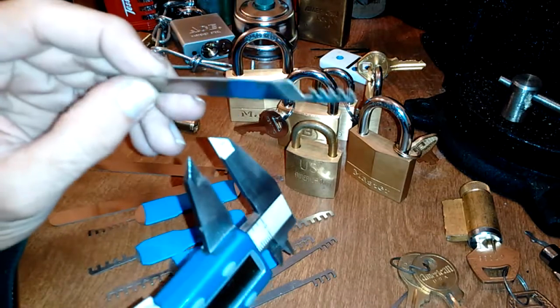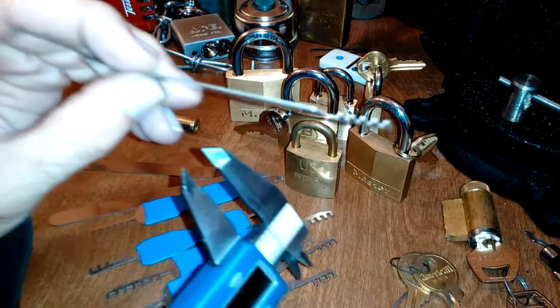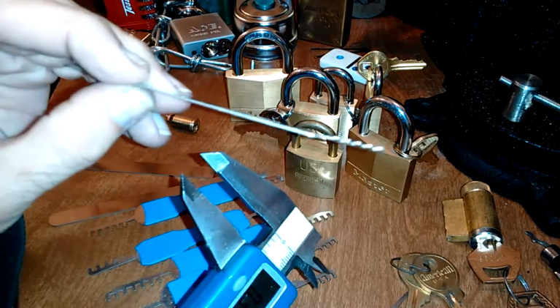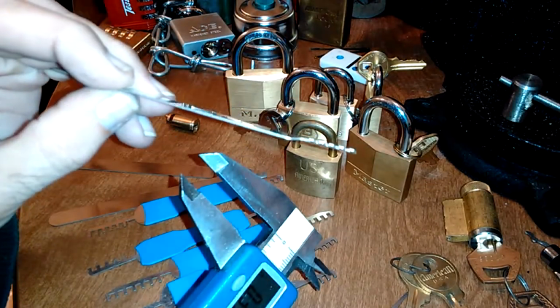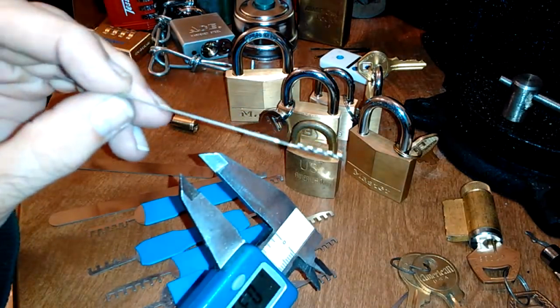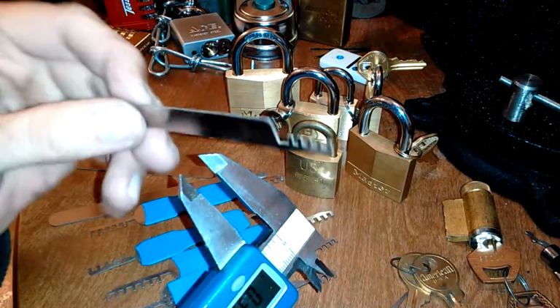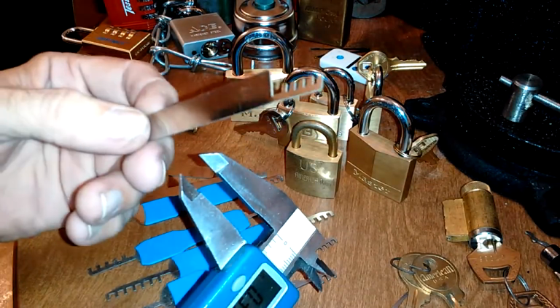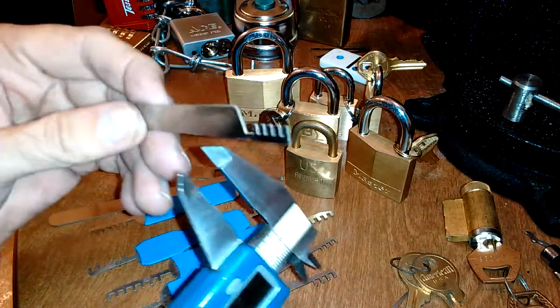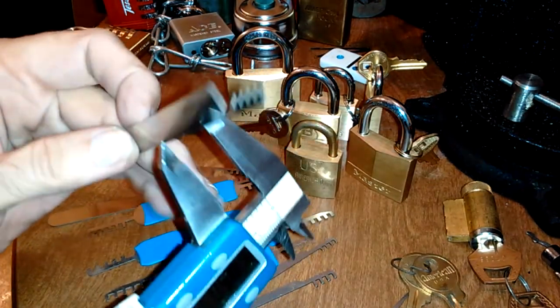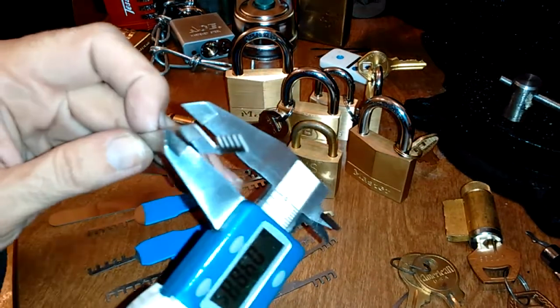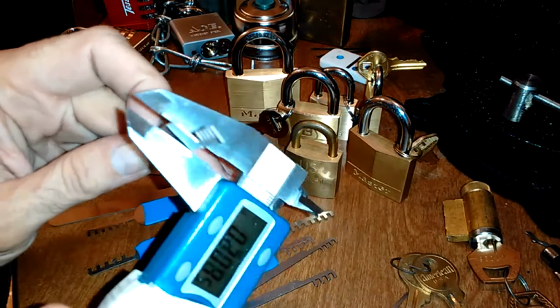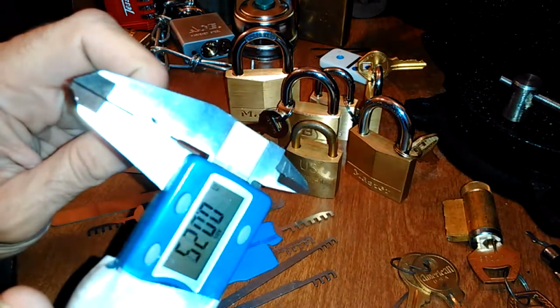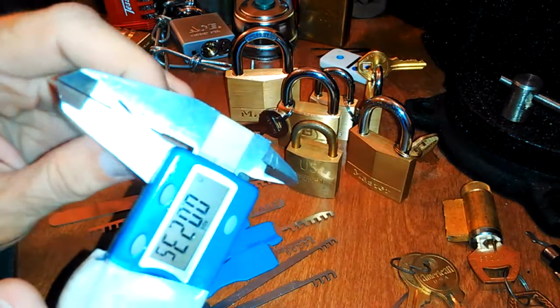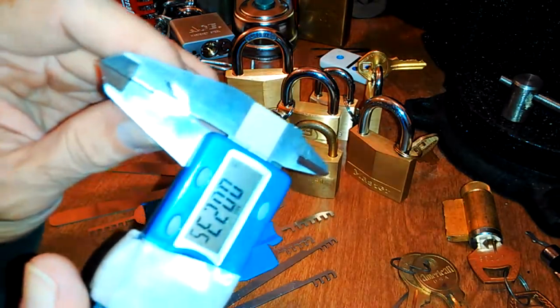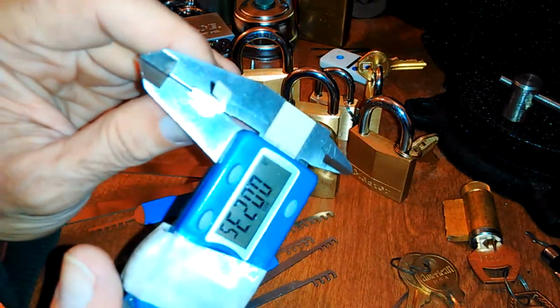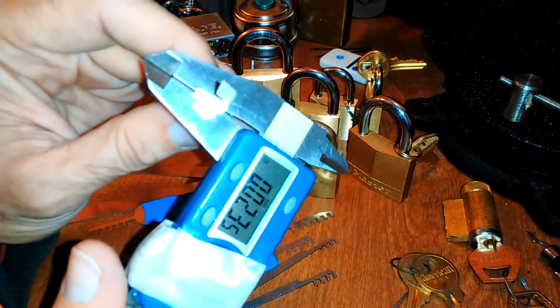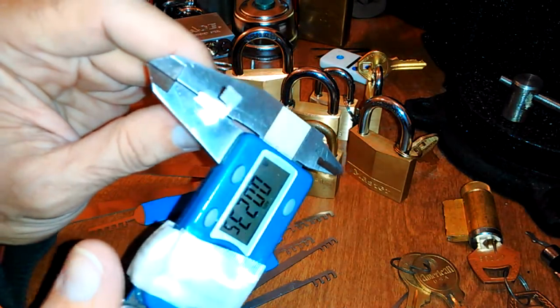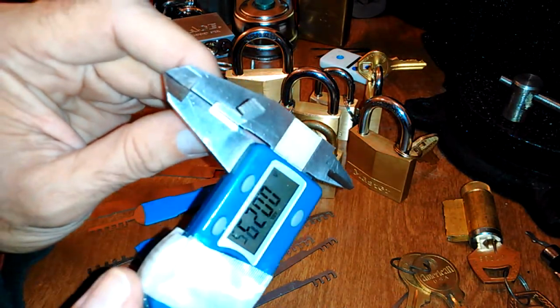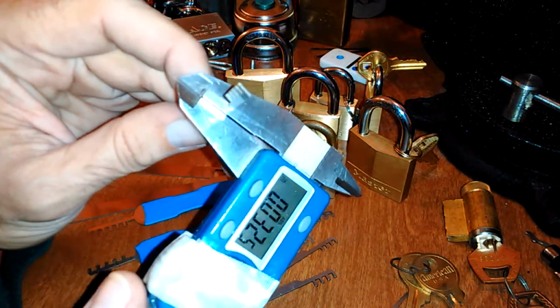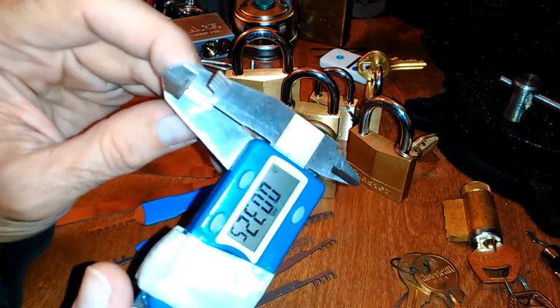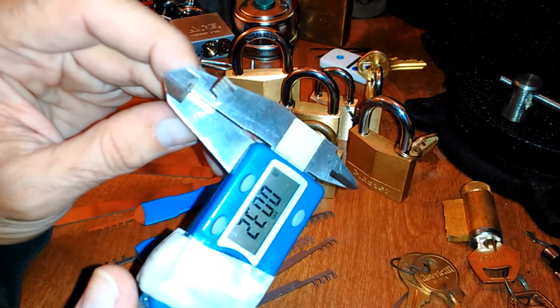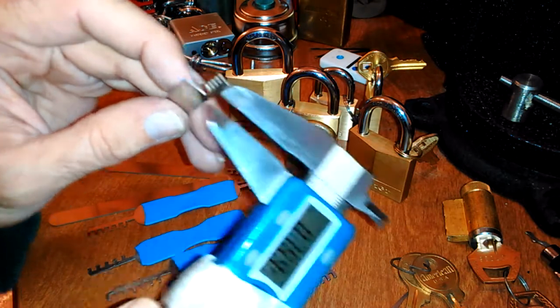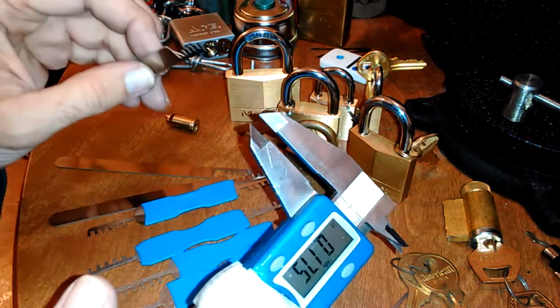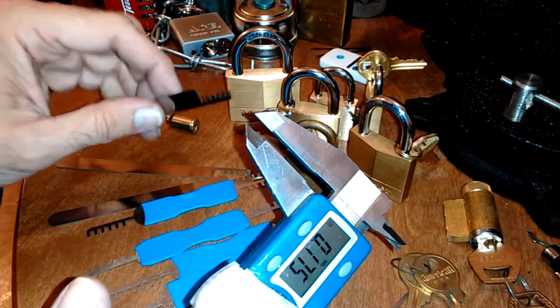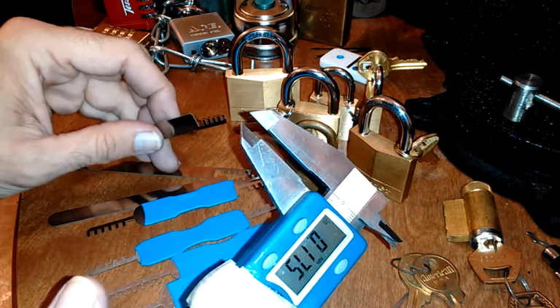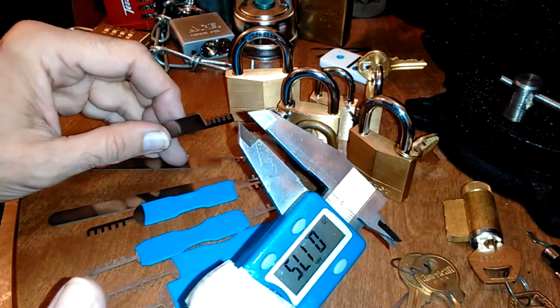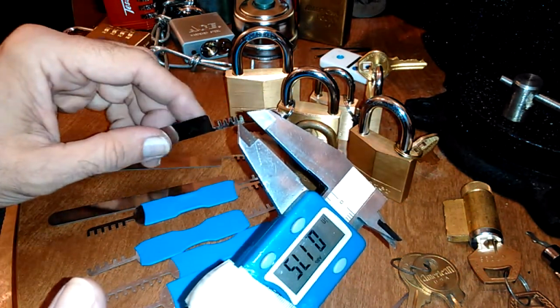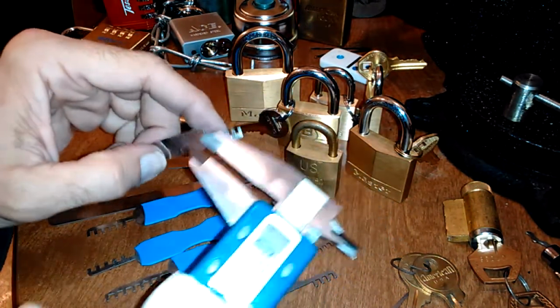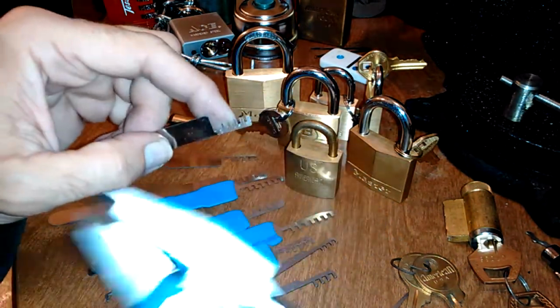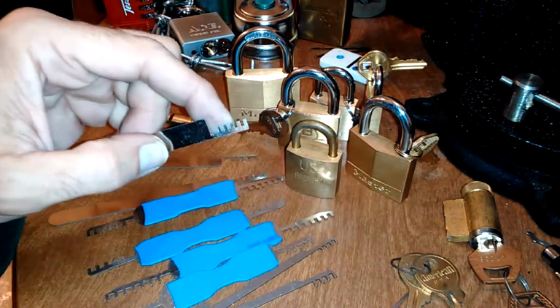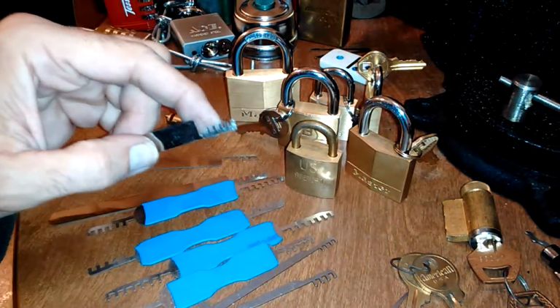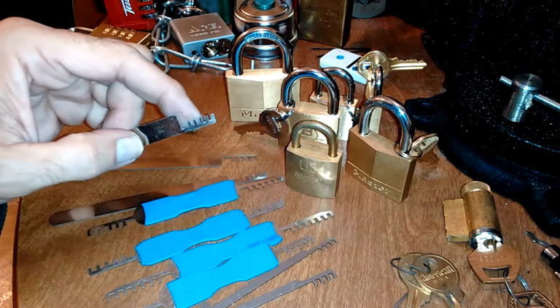You'll notice how this one is bent — I did that on my first attempt on these locks. They're at 23 thousandths, which is good for a pick and will allow you to get into other things, but this thing takes torque.